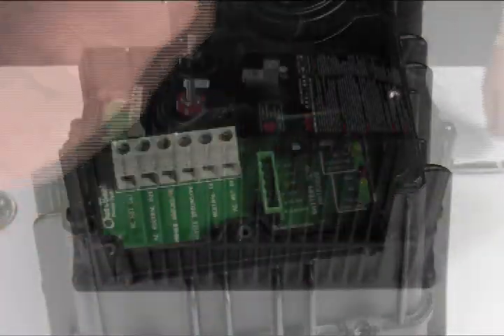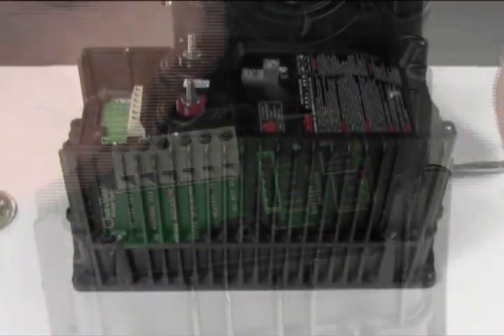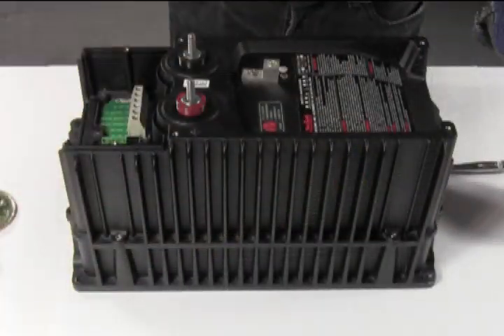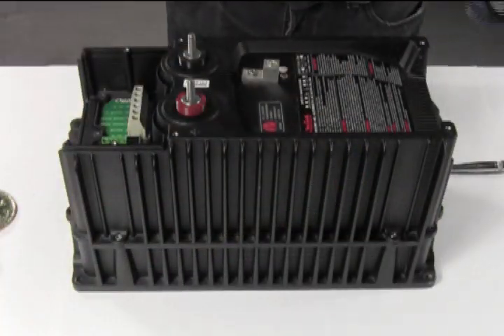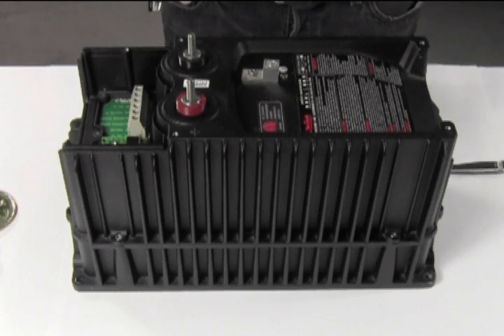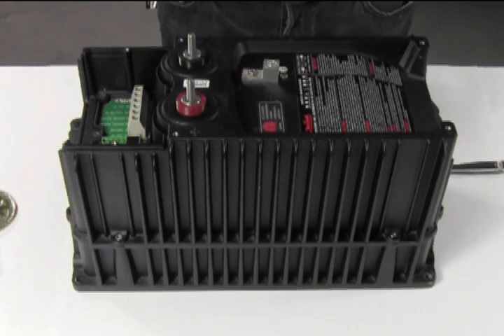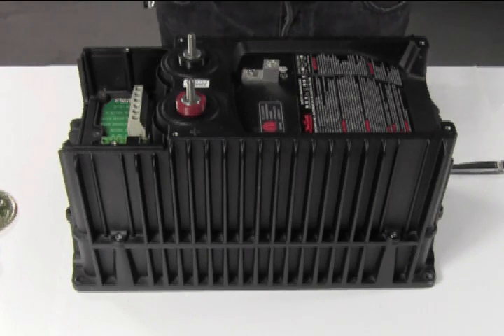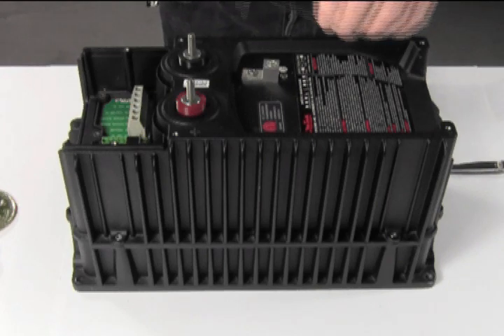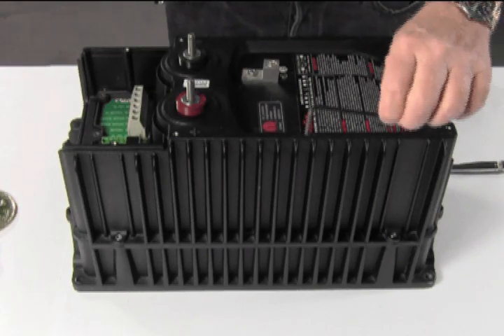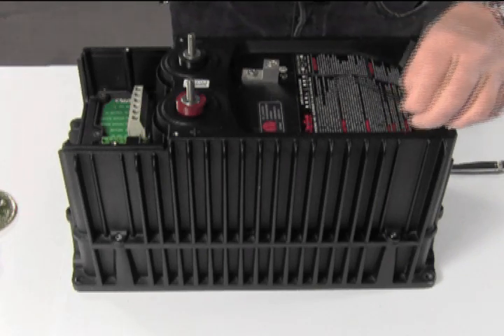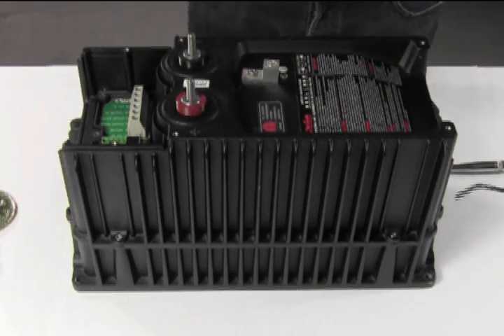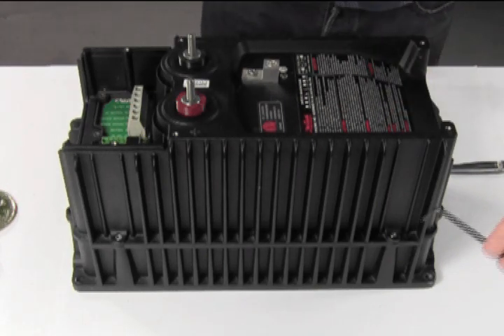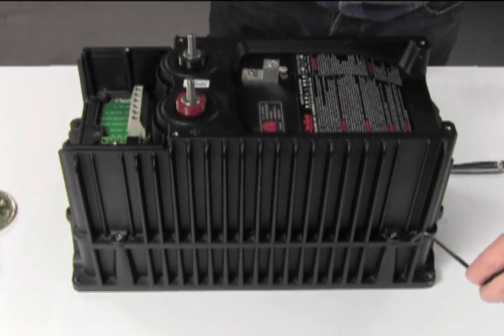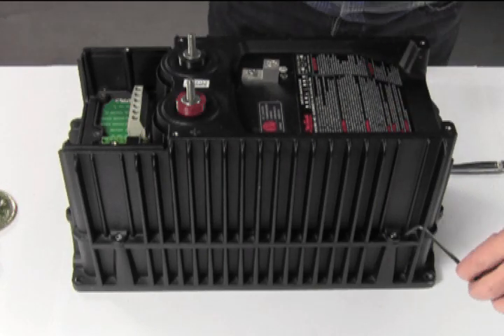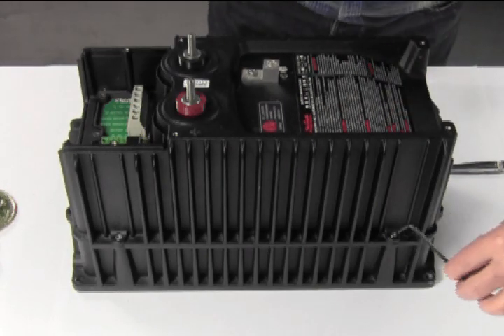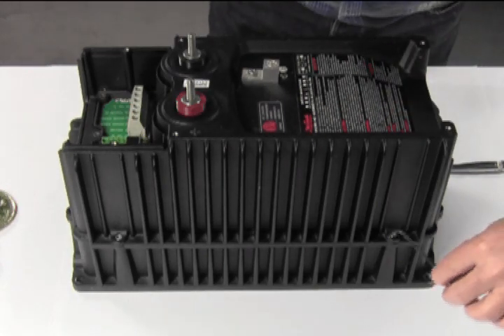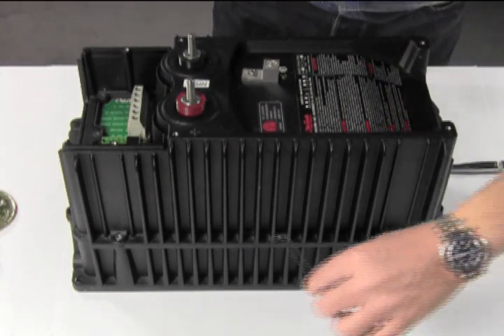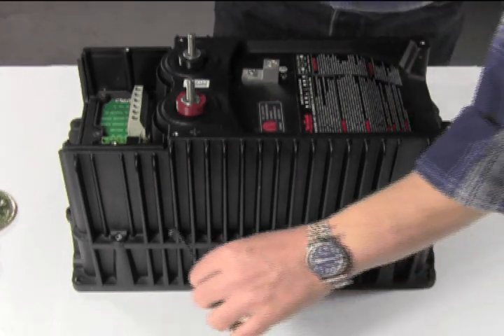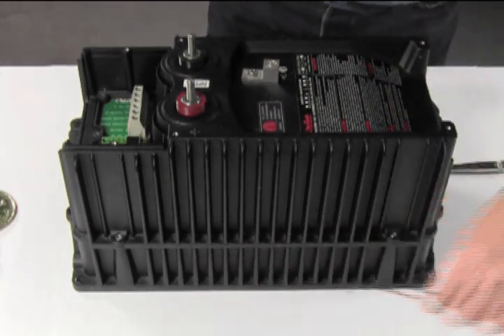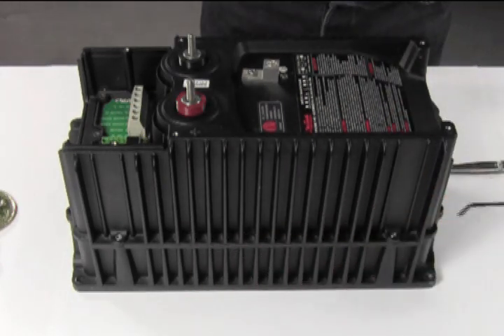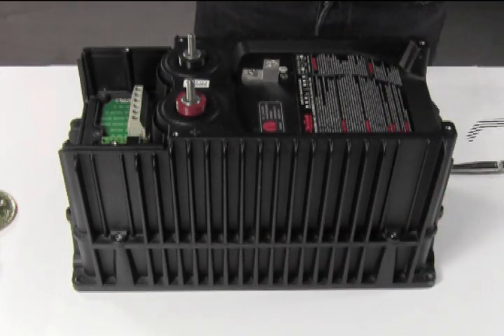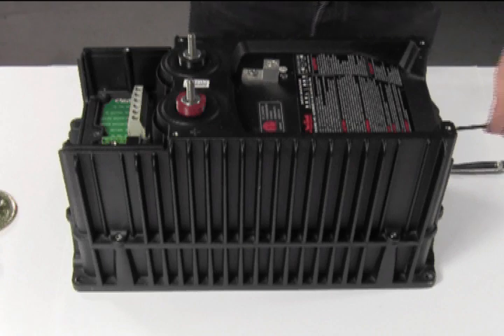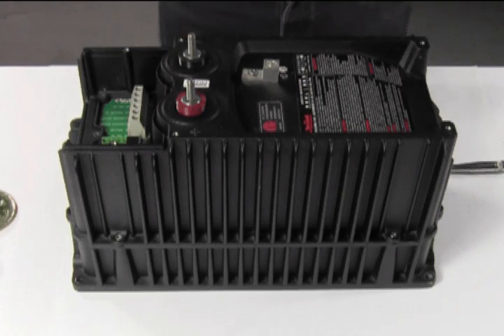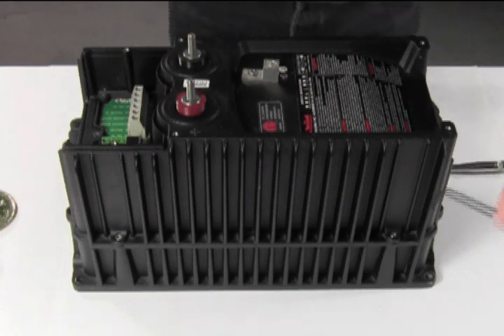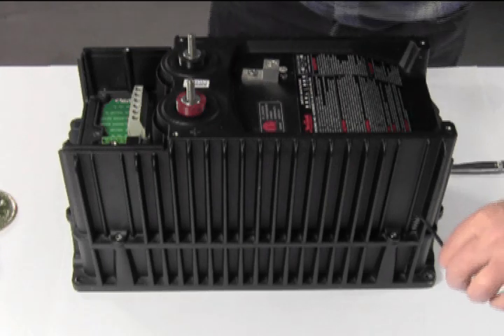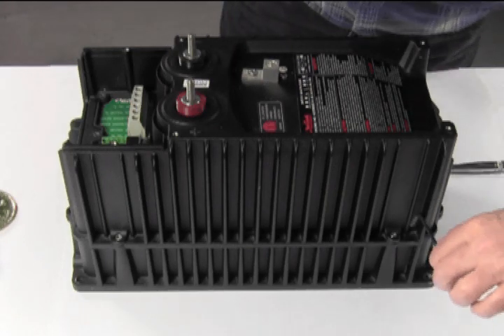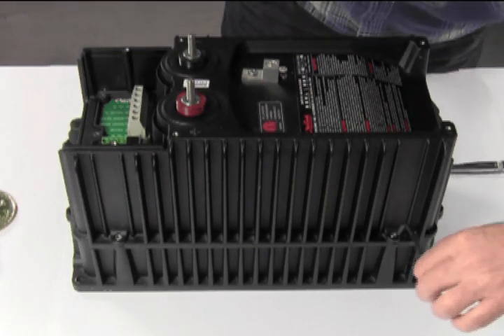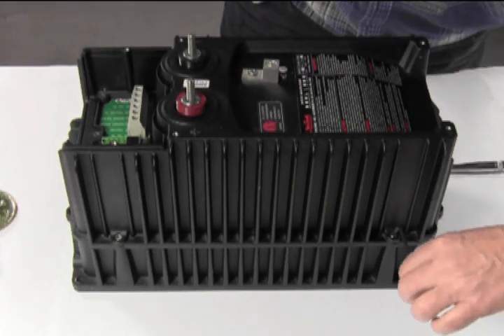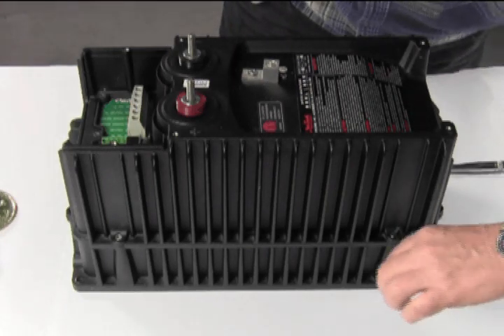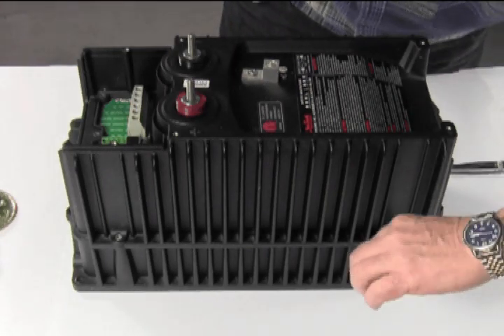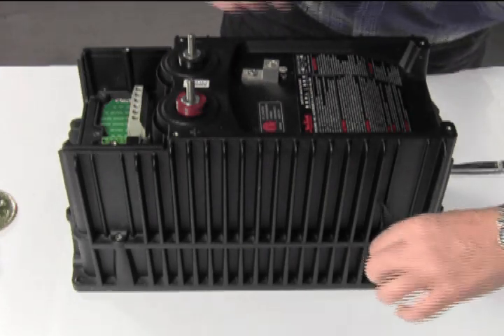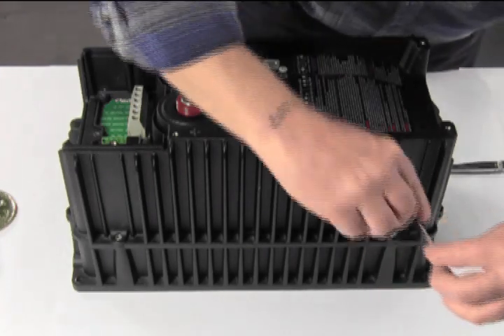Next you'll need your 4mm hex to remove the eight screws attaching the upper chassis to the lower chassis. There are two located on each side.